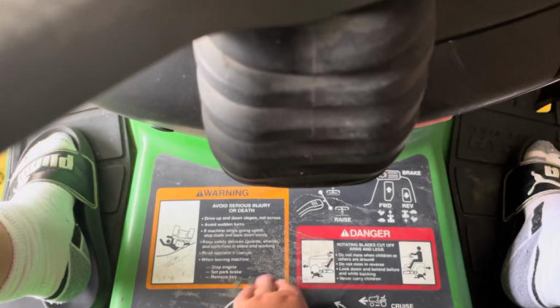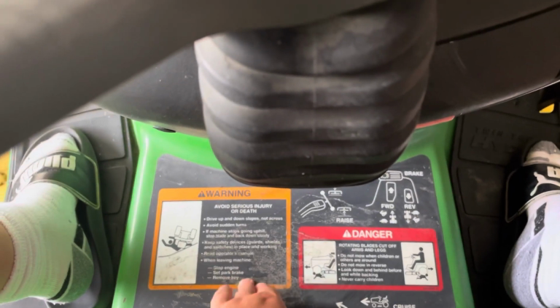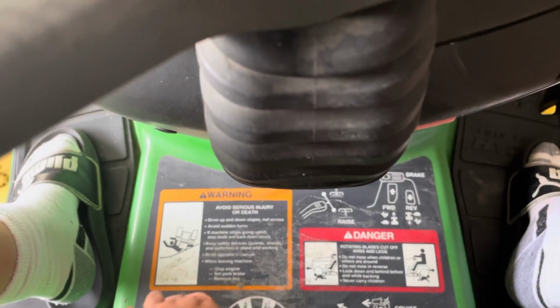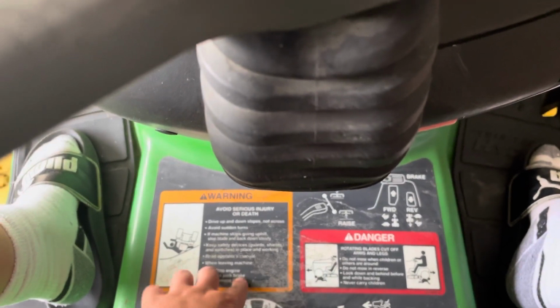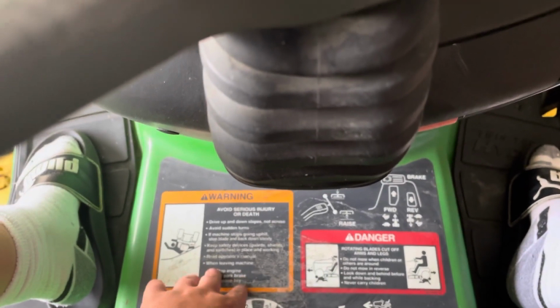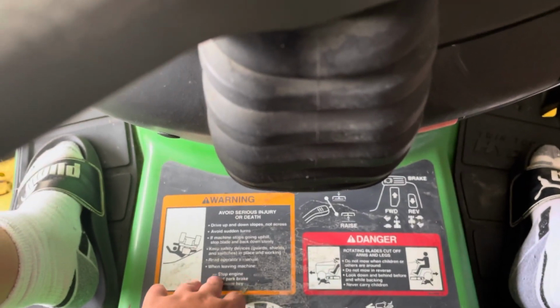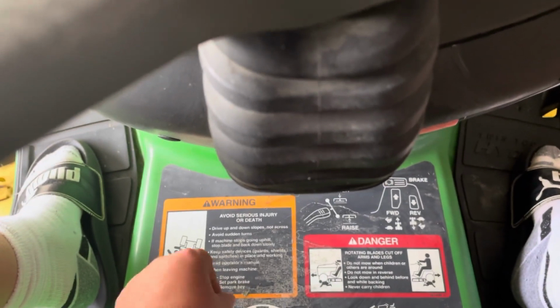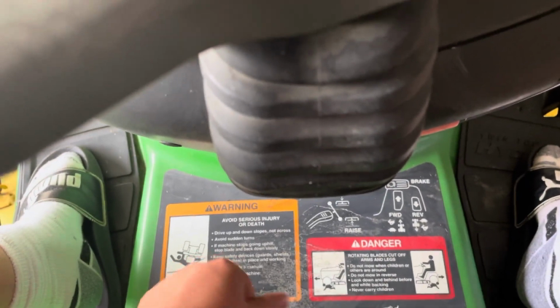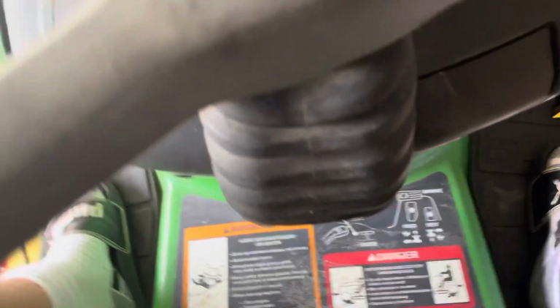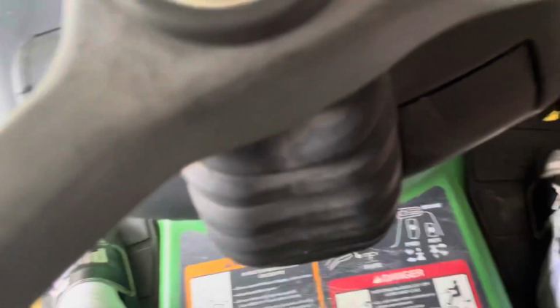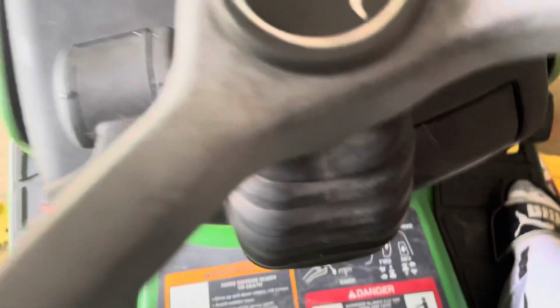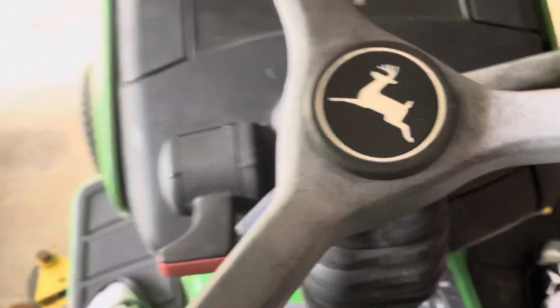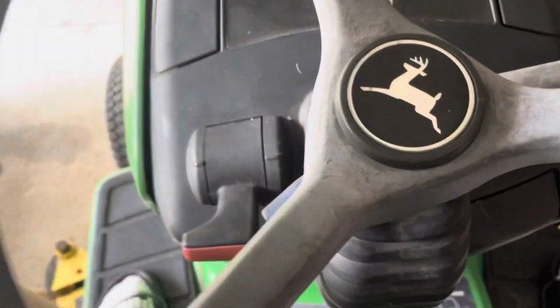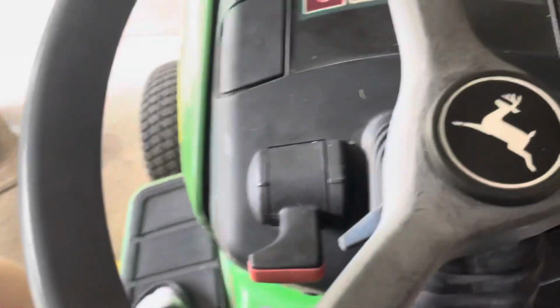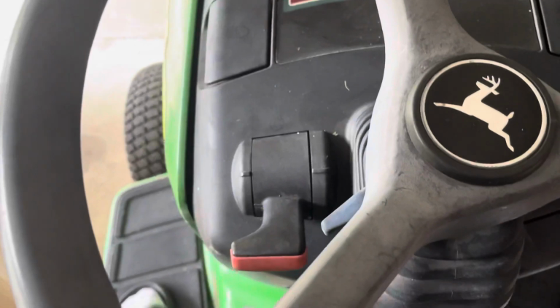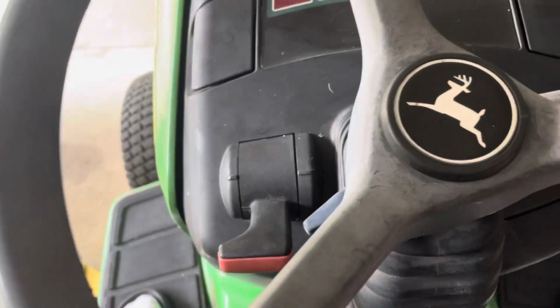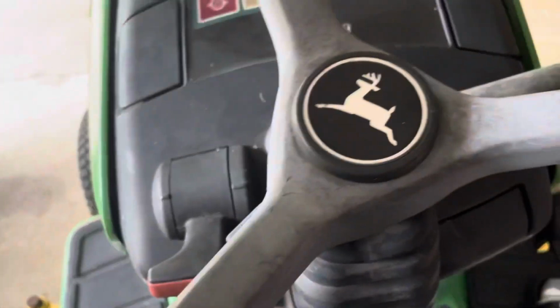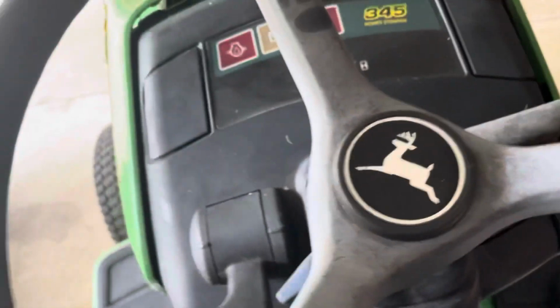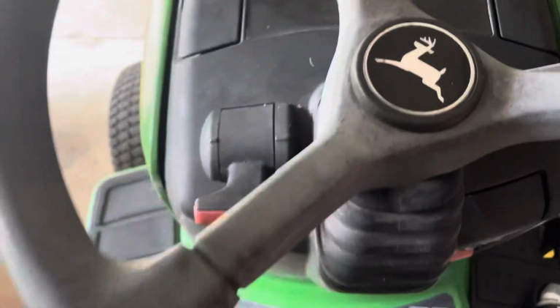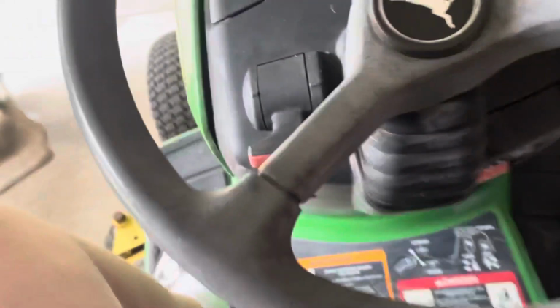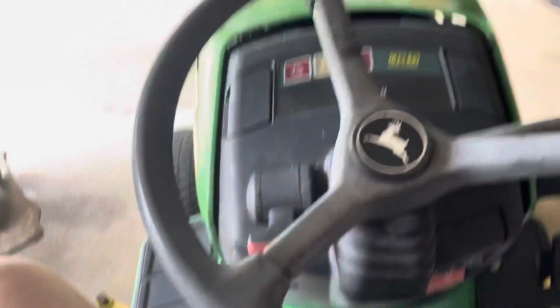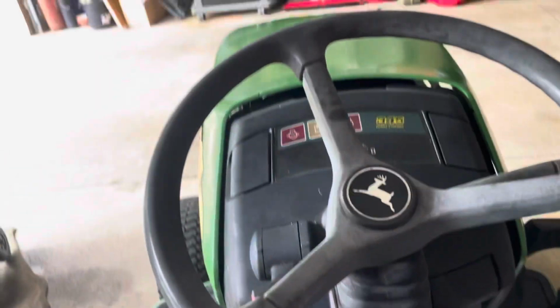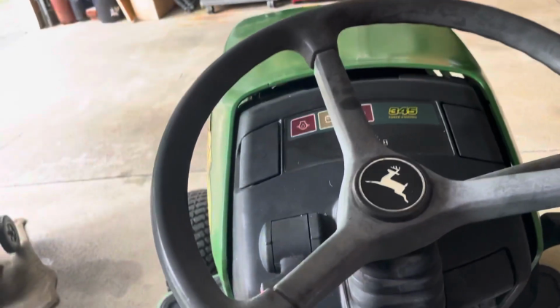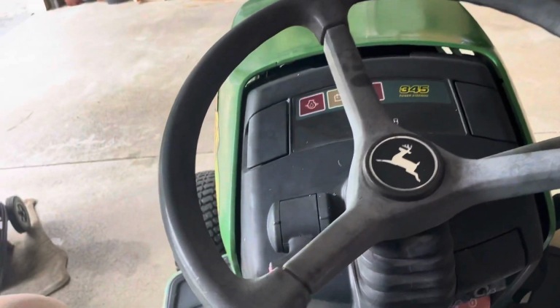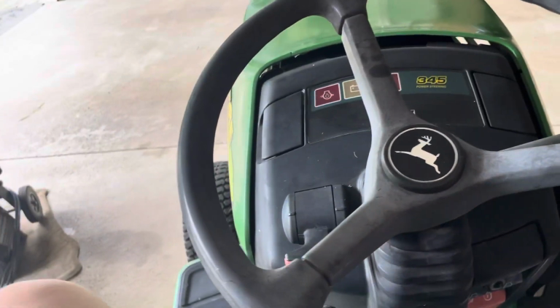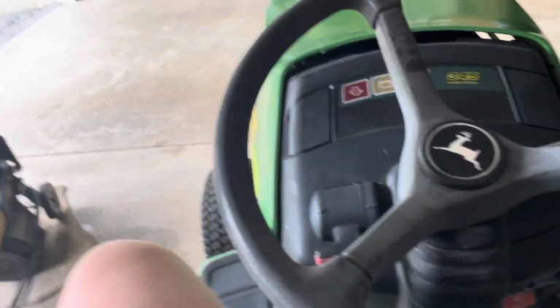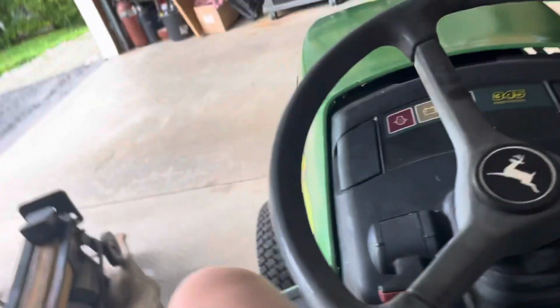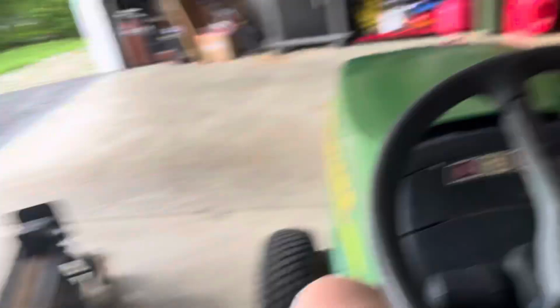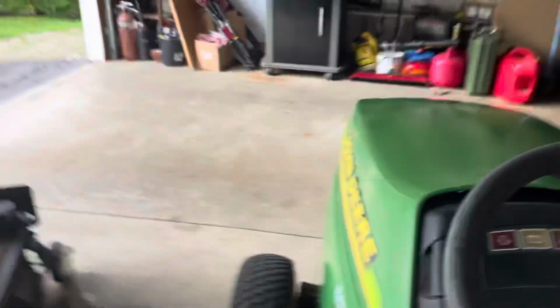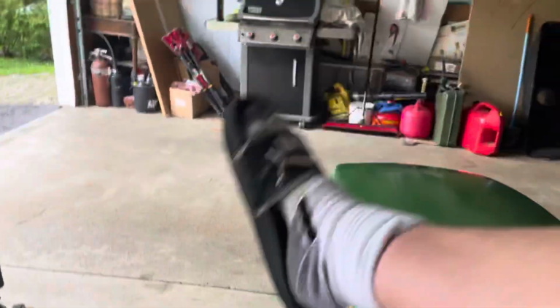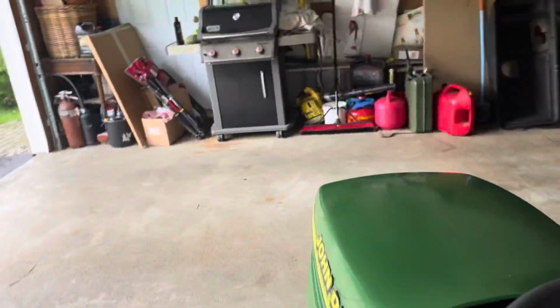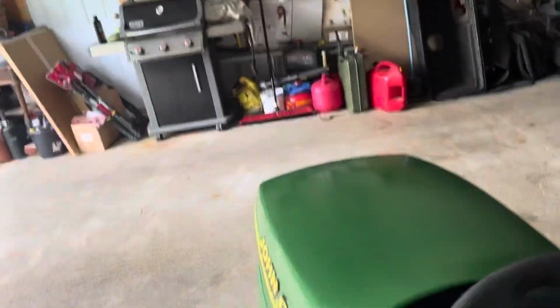I need to do a little bit more polishing — there's some stuff rough on here. I mowed with it yesterday and it was just wet. But I'll recommend a polish to you guys.